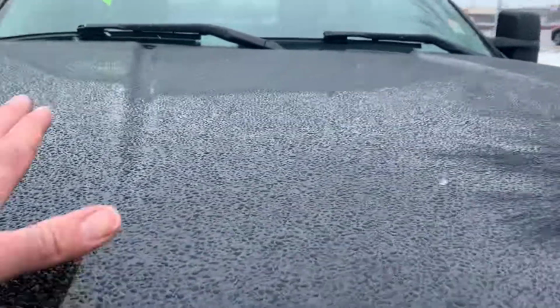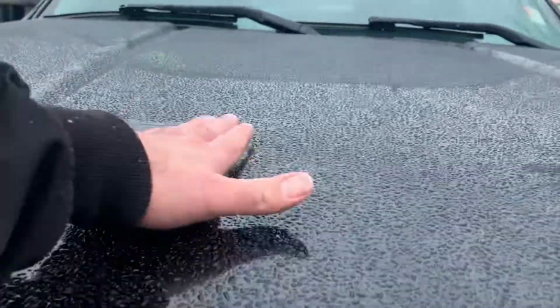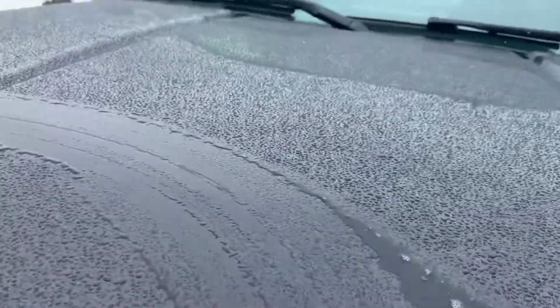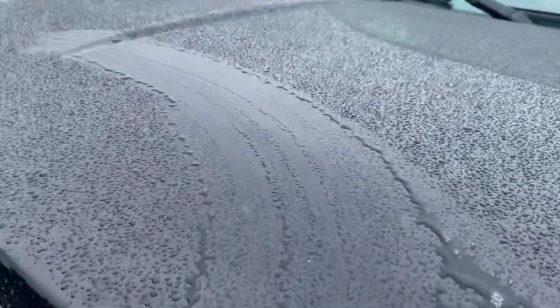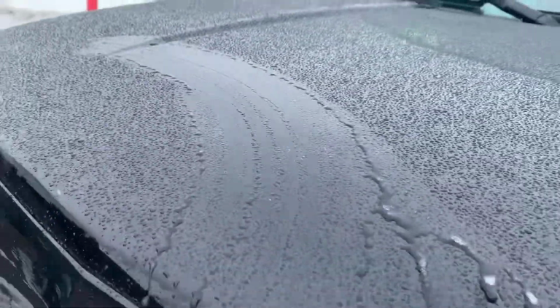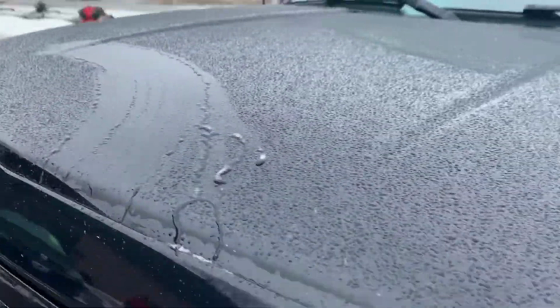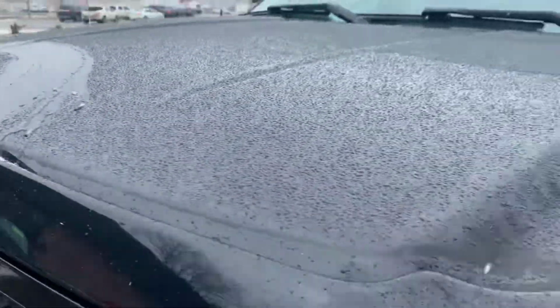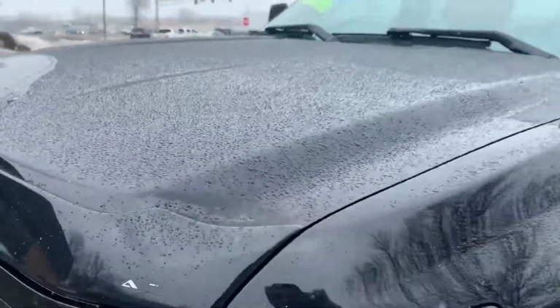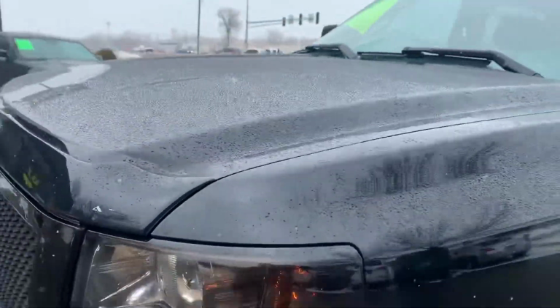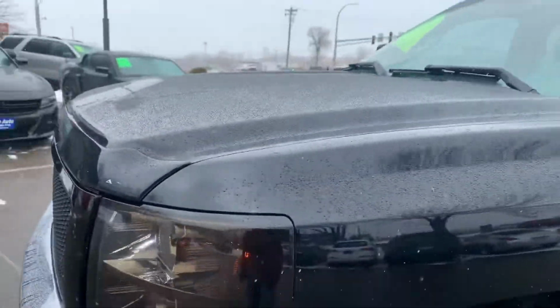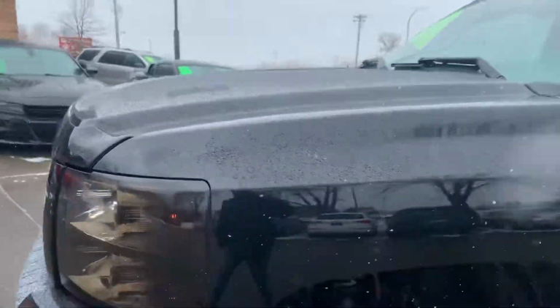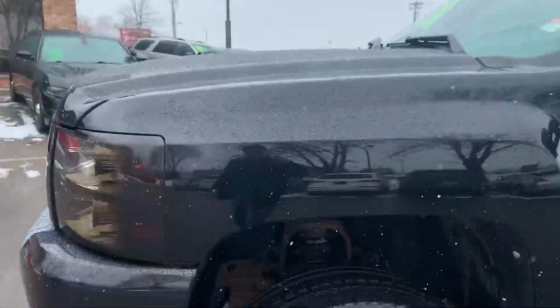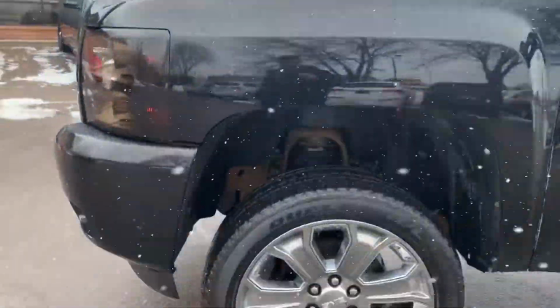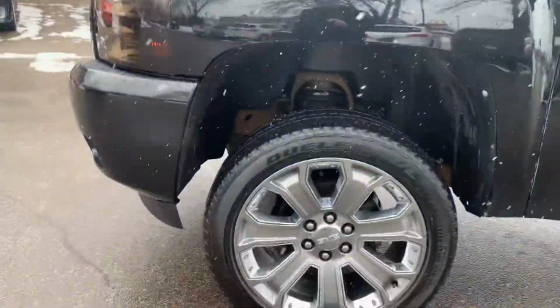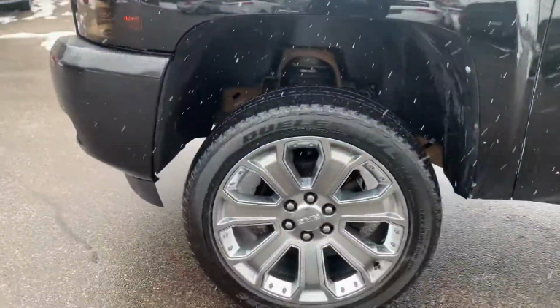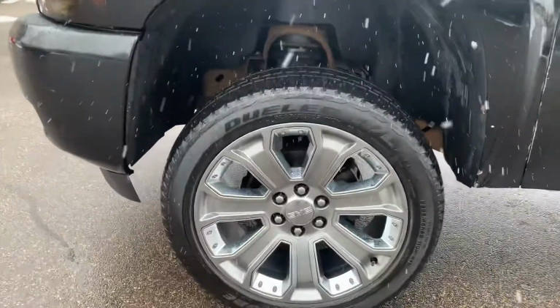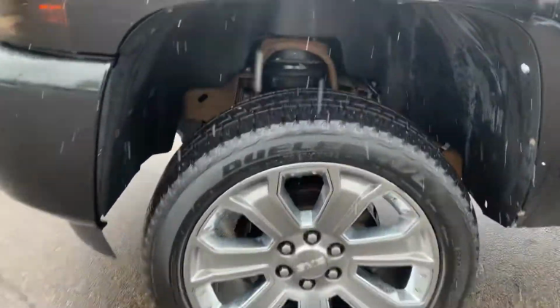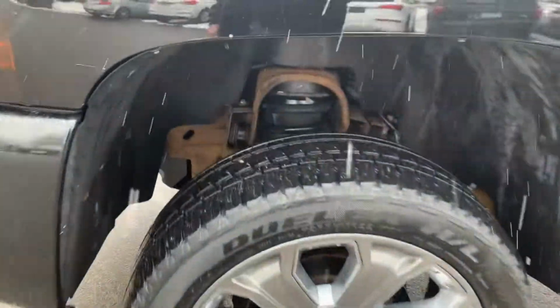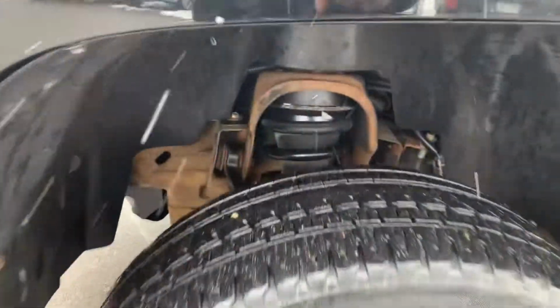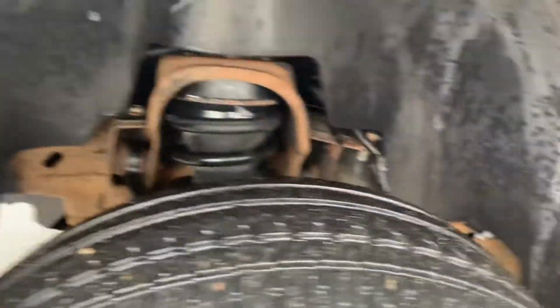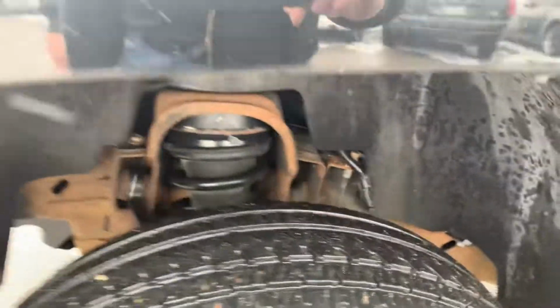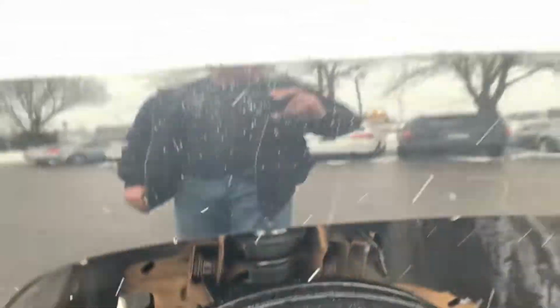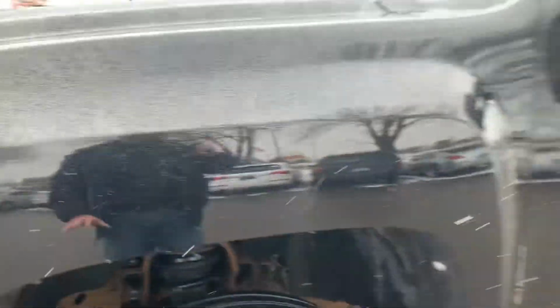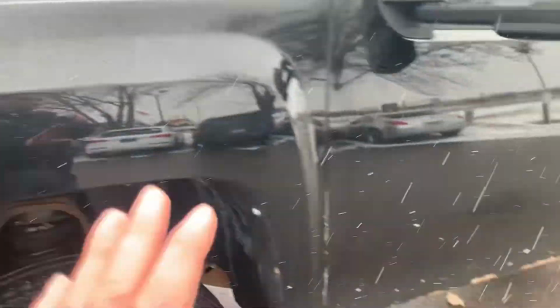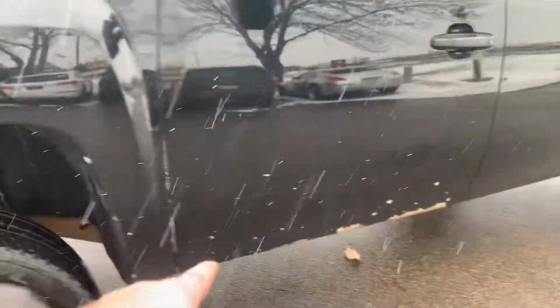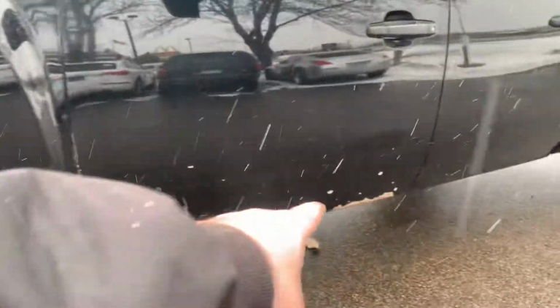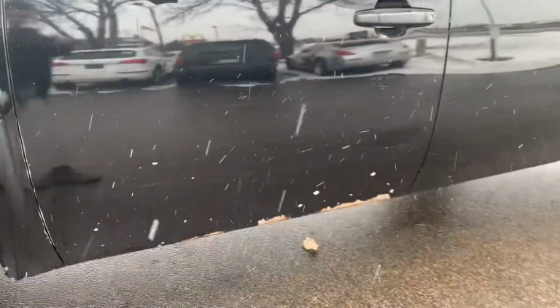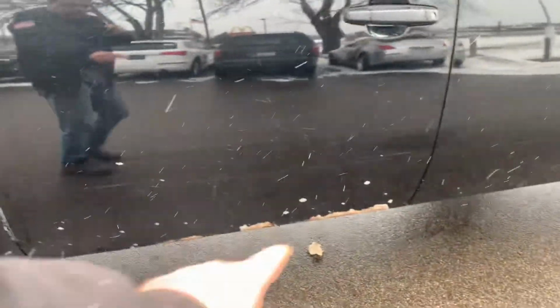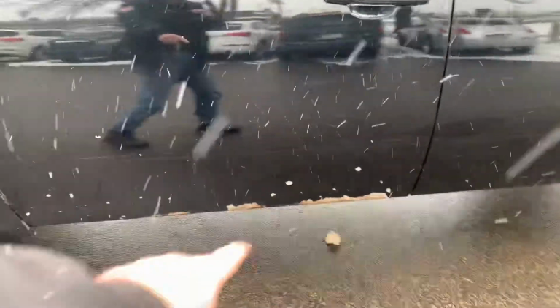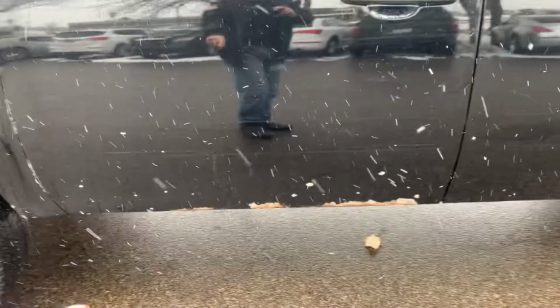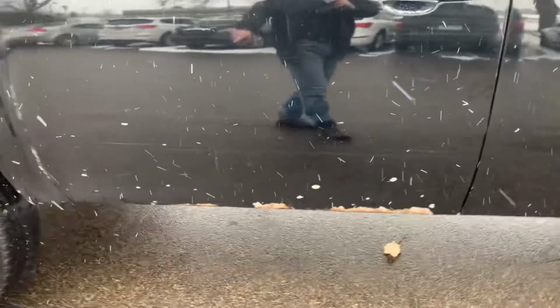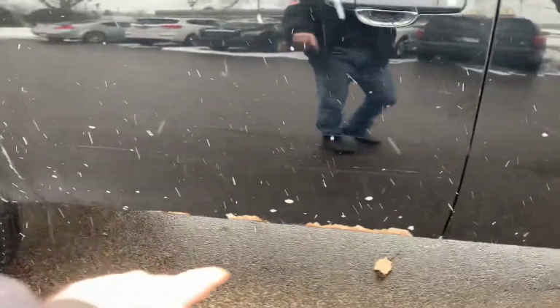Hard to tell, but there's no hail on the vehicle — it just started snowing again. Condition of the tires, look at the frame. Overall really nice. There is a little rust, little bit of rock chips here.